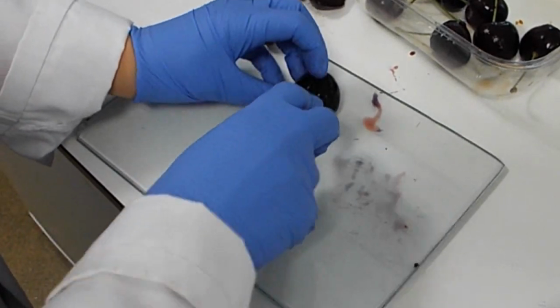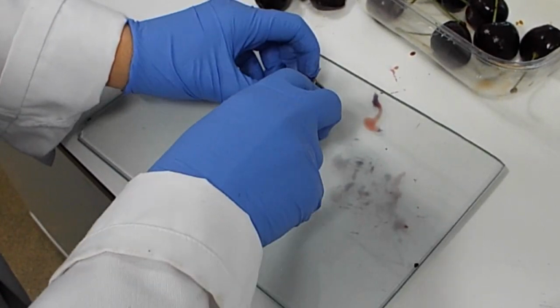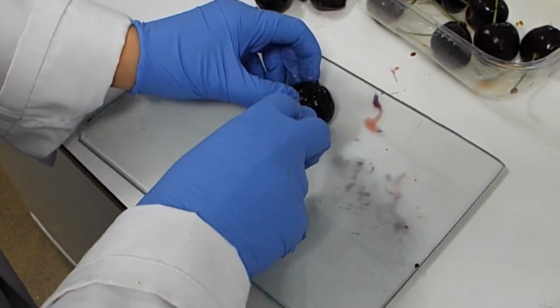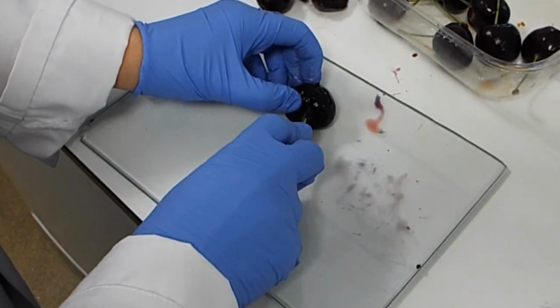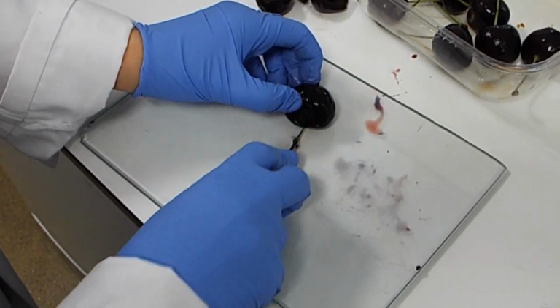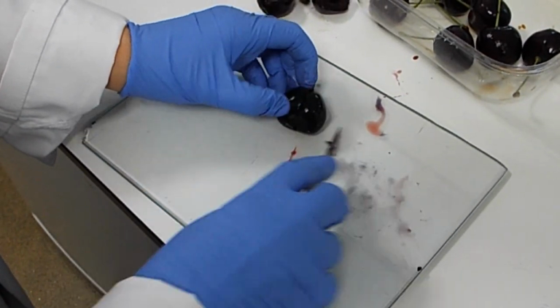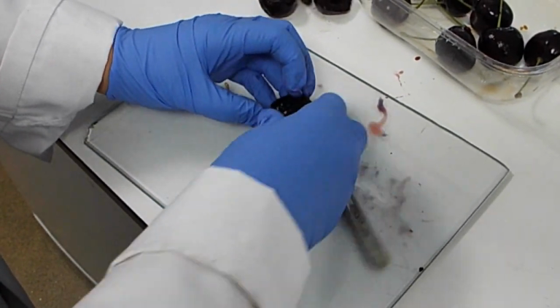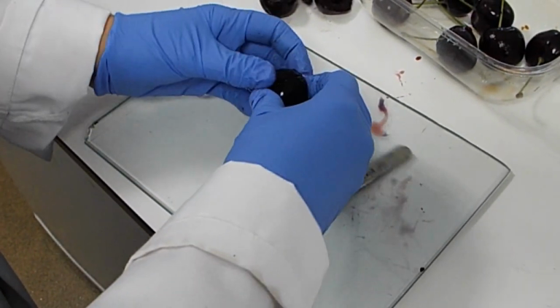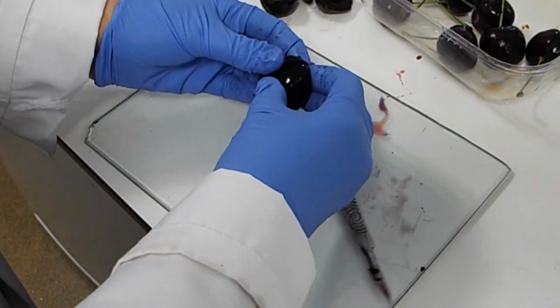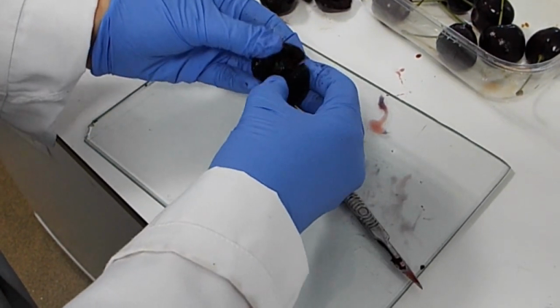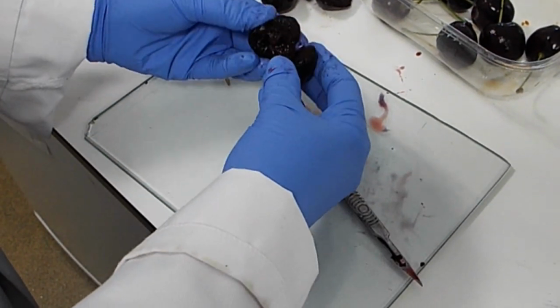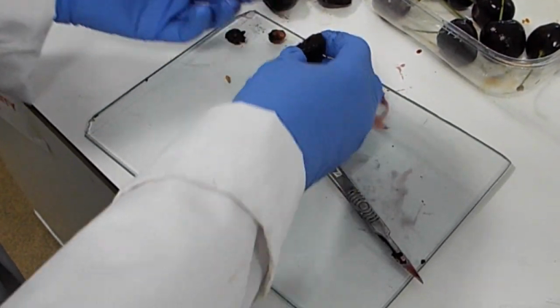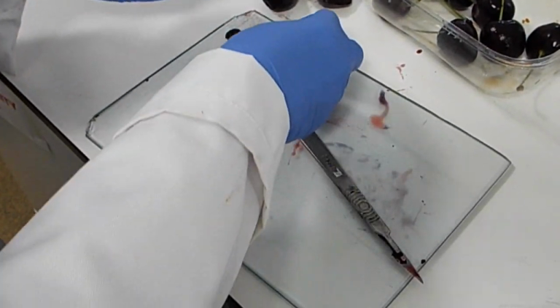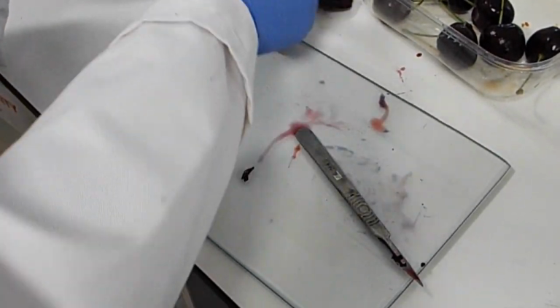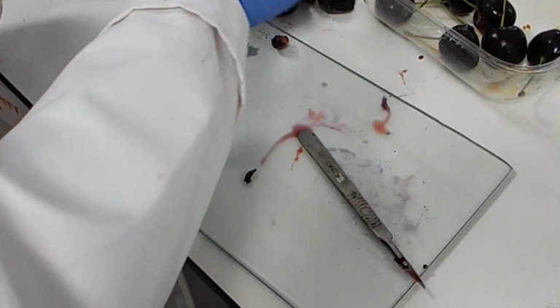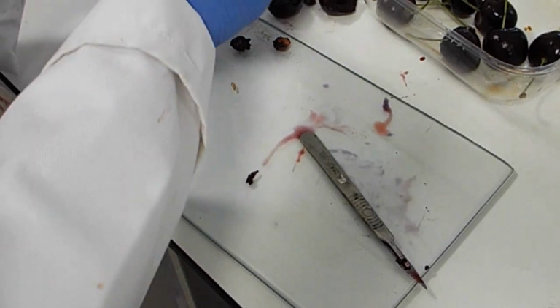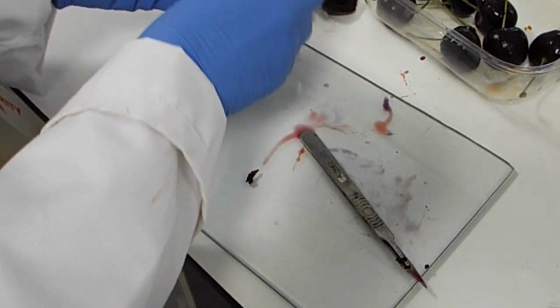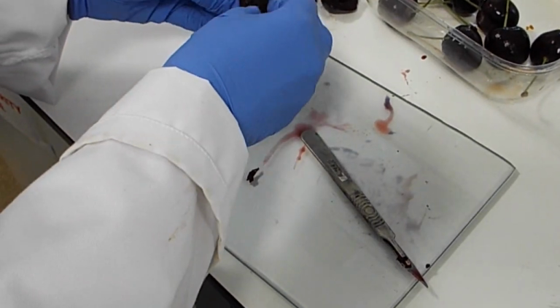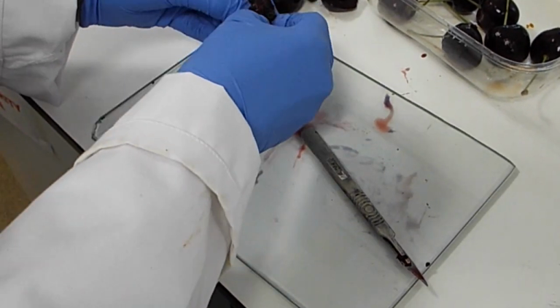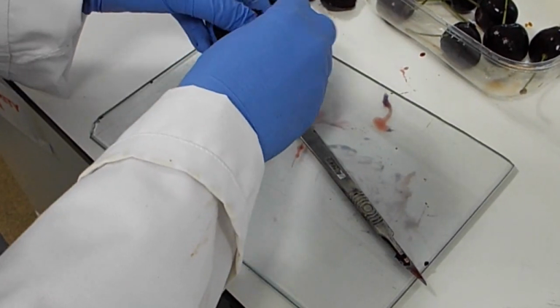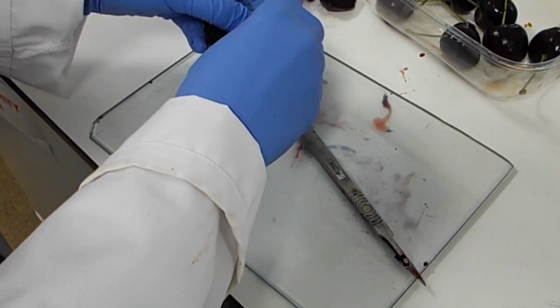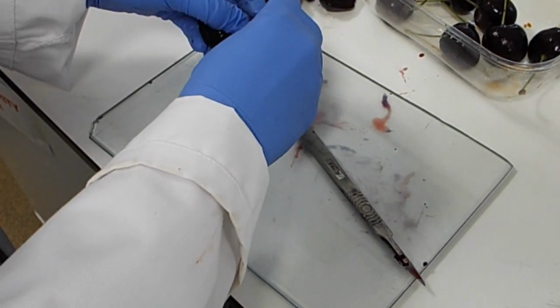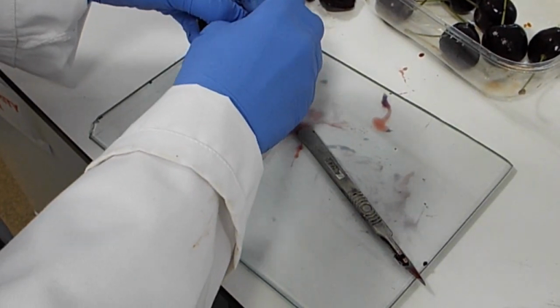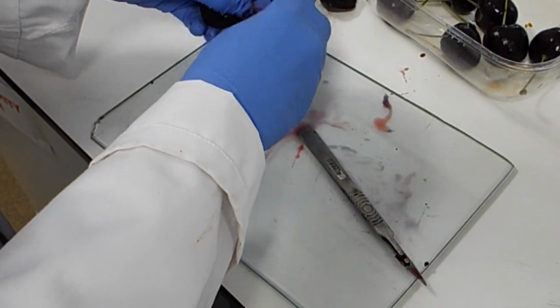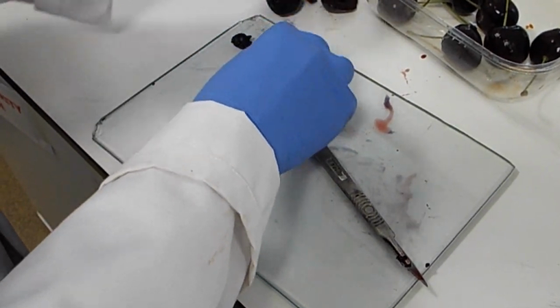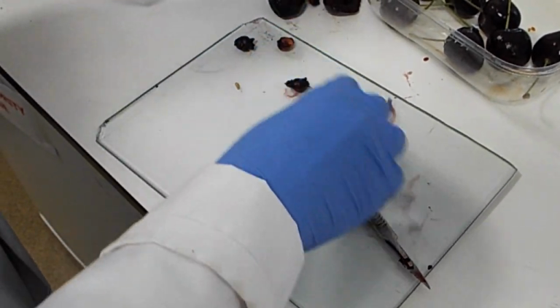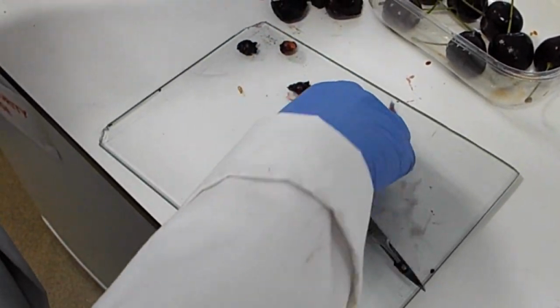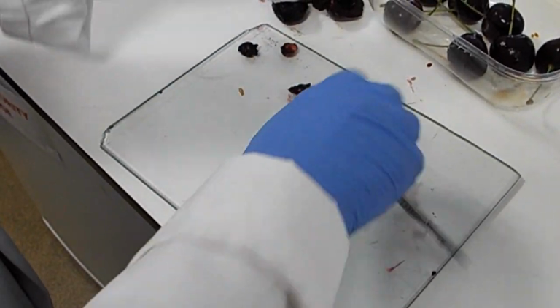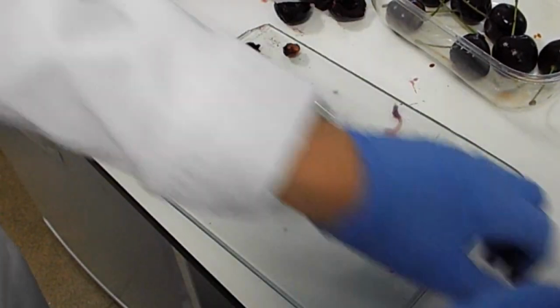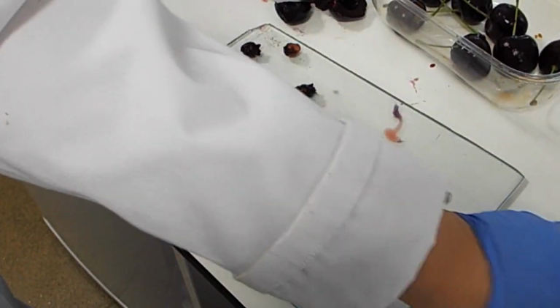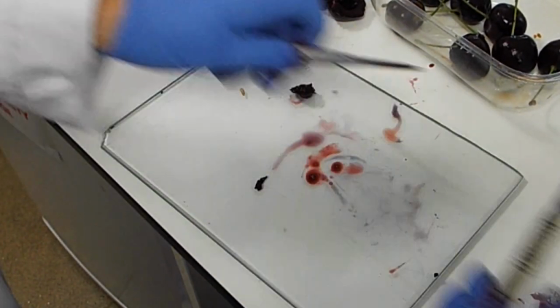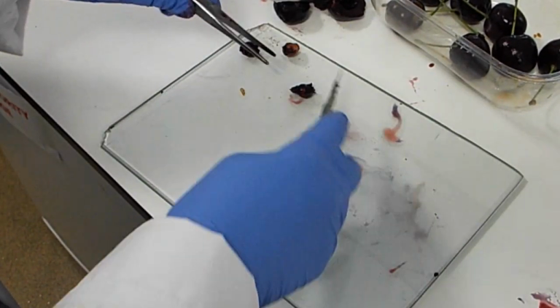Dropped fruit is studied and is found not to have a viable seed. Embryo development appears to have been aborted at an early stage.